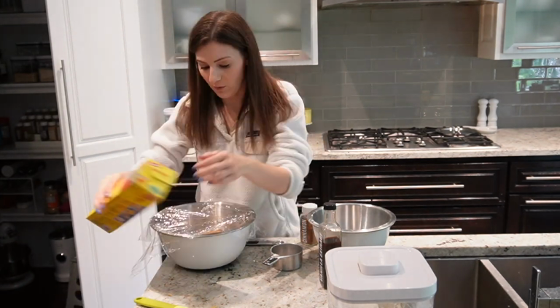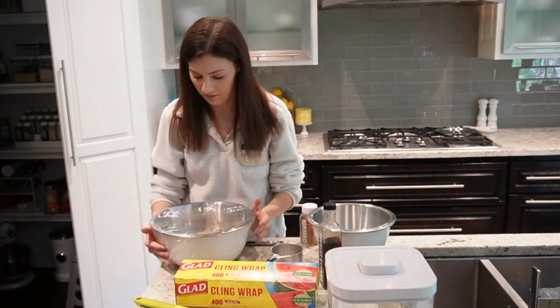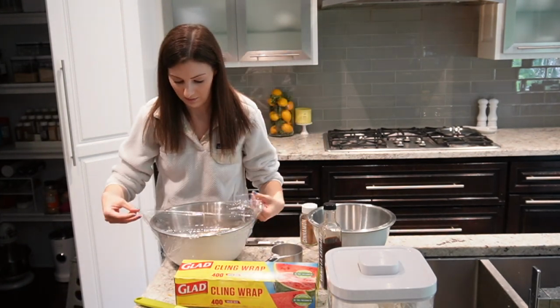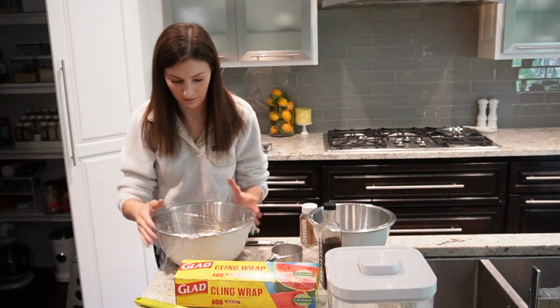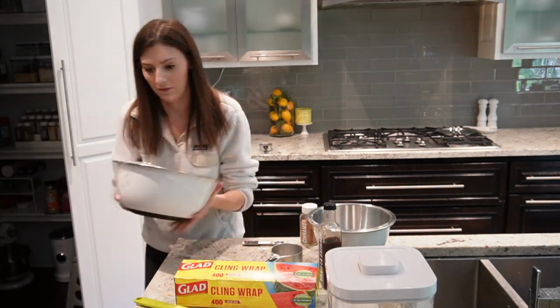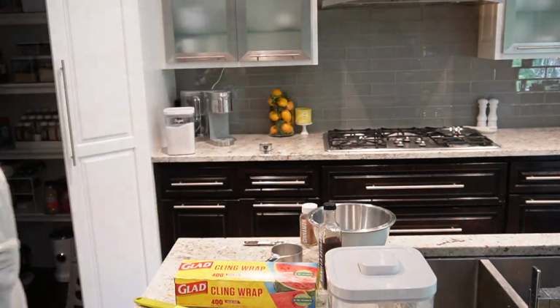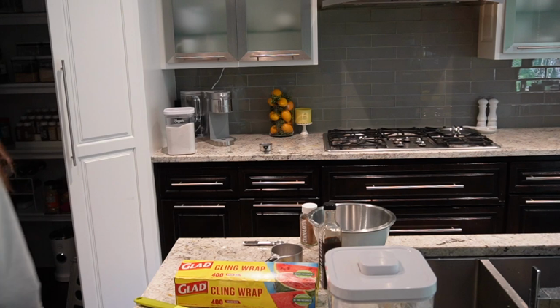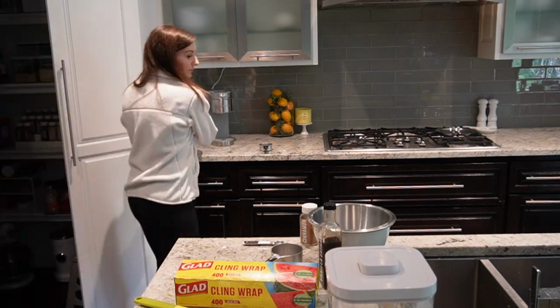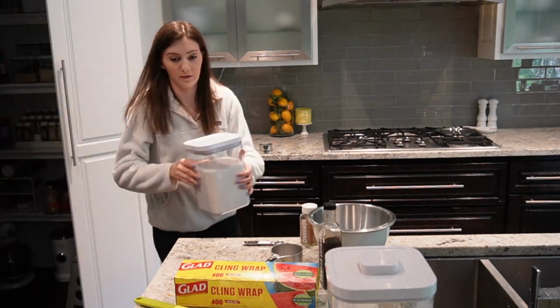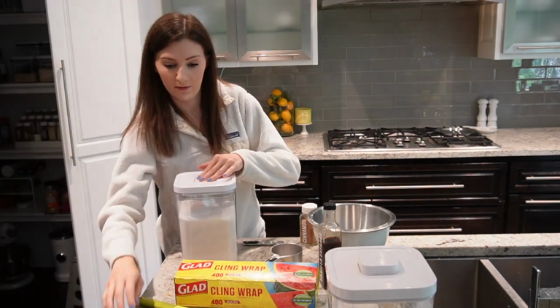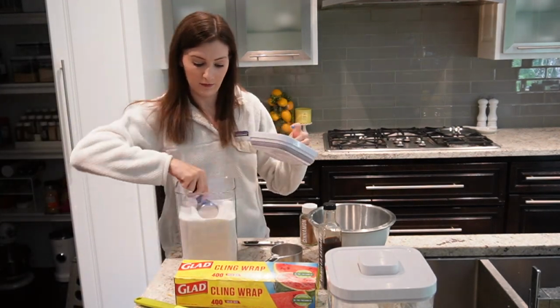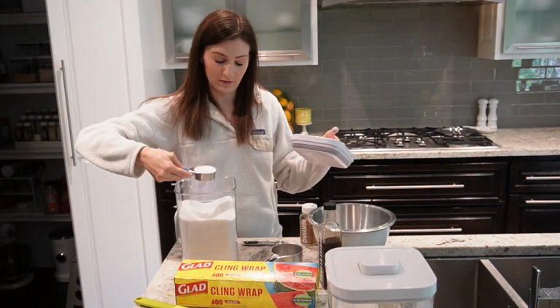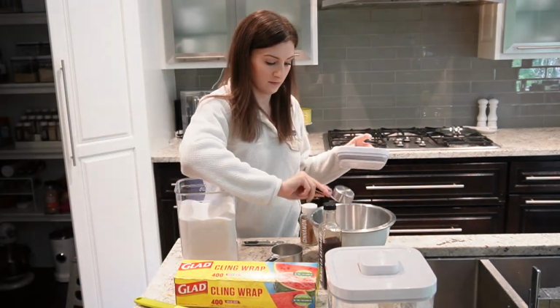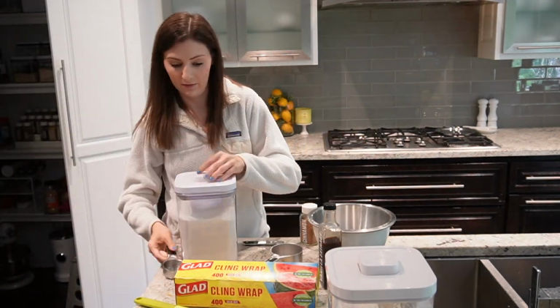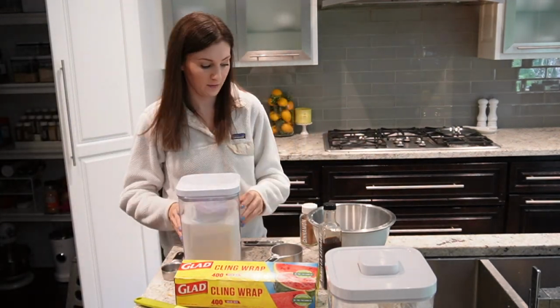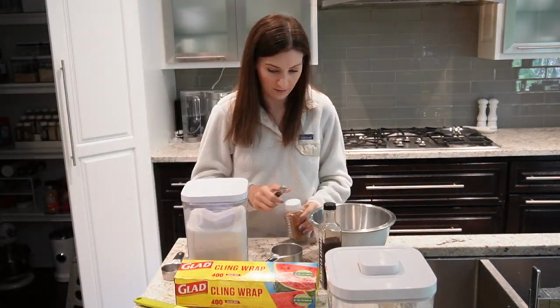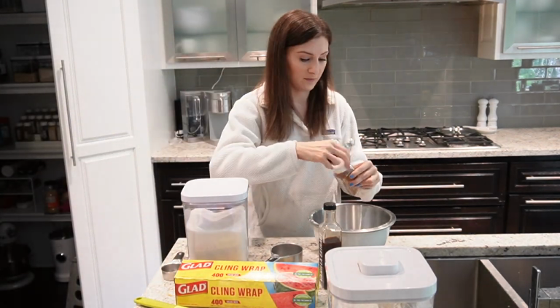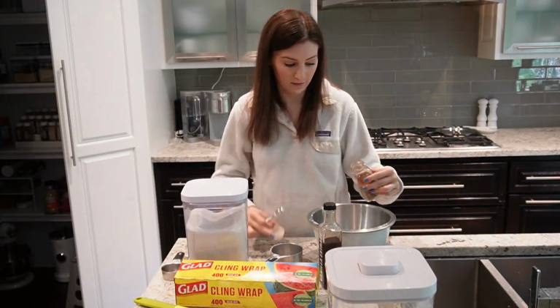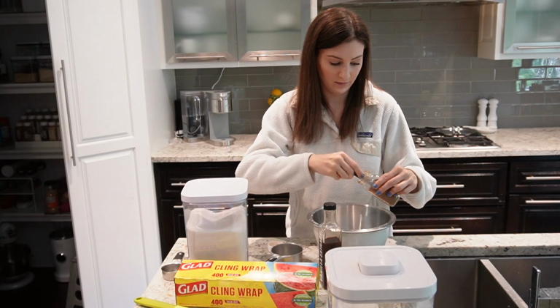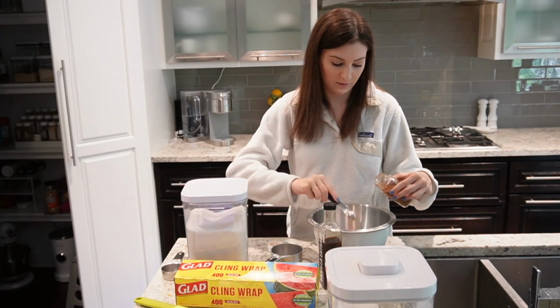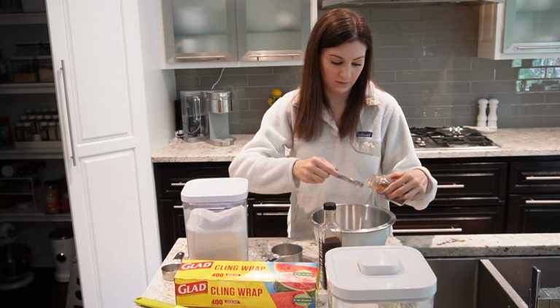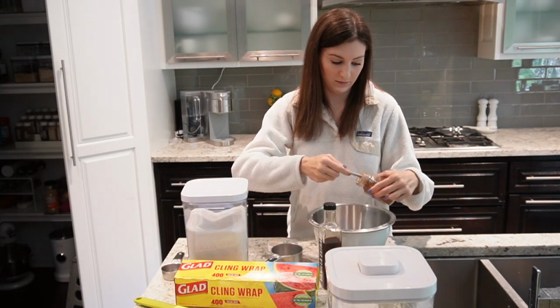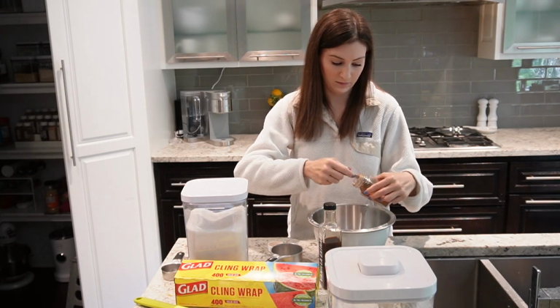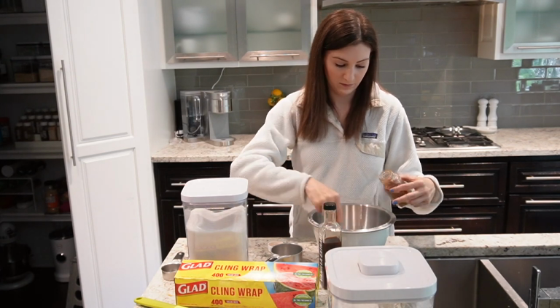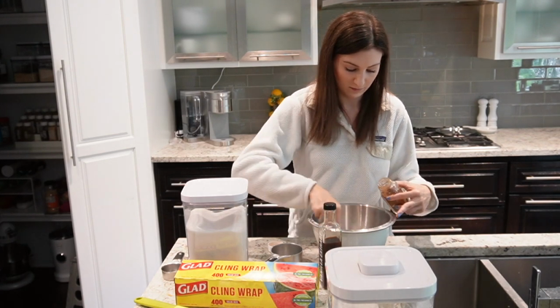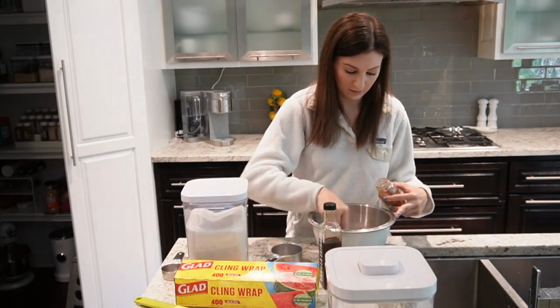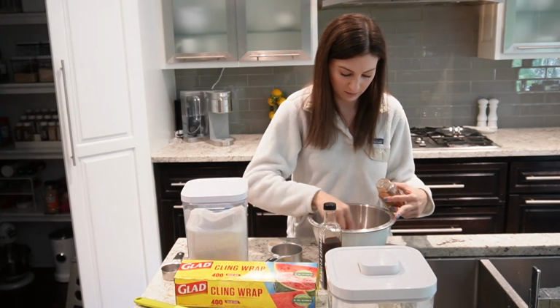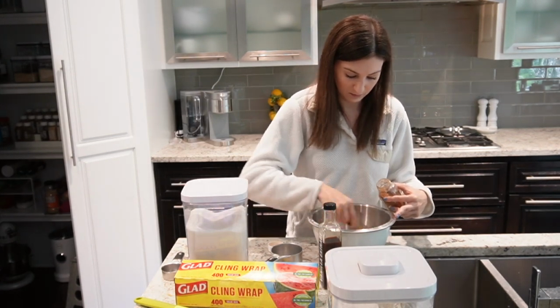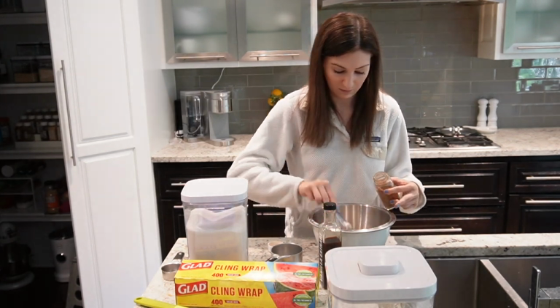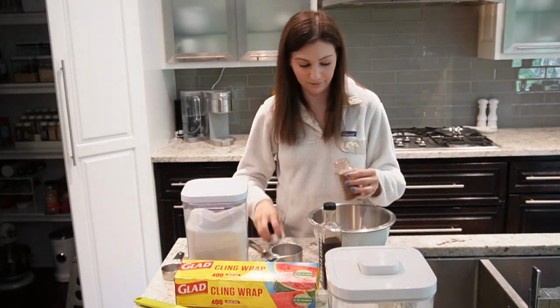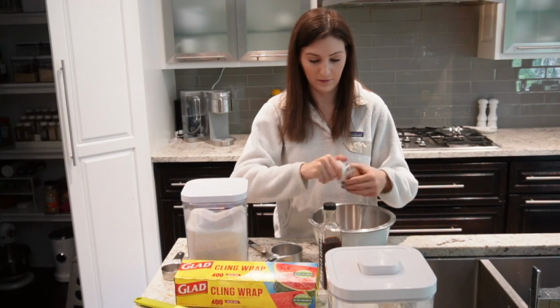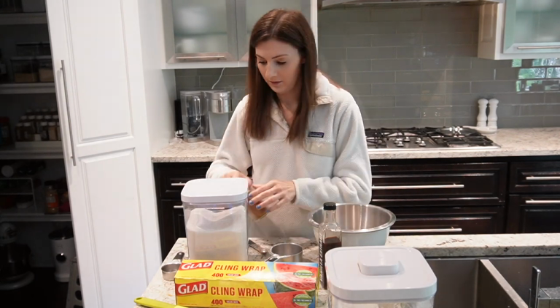The dough needed to be covered and refrigerated for a while, so I covered and refrigerated it while I made the sugar coating that goes on the outside of the snickerdoodles — just sugar and cinnamon mixed together. I thought I would prep that while I had a second.